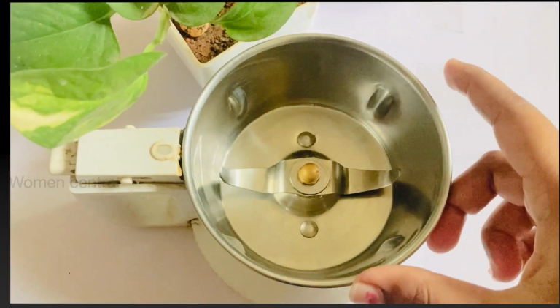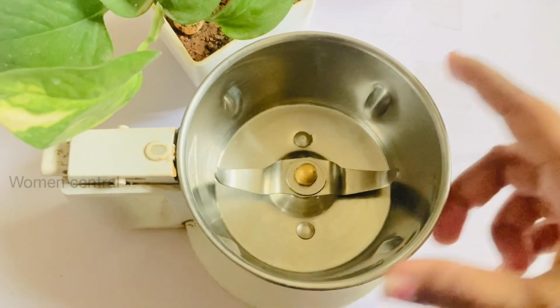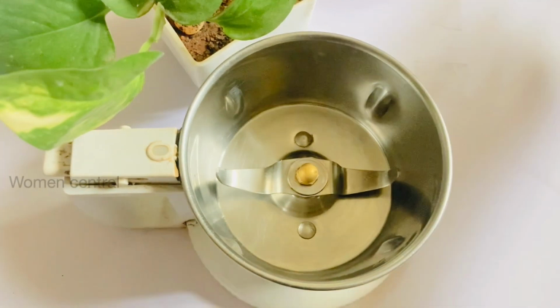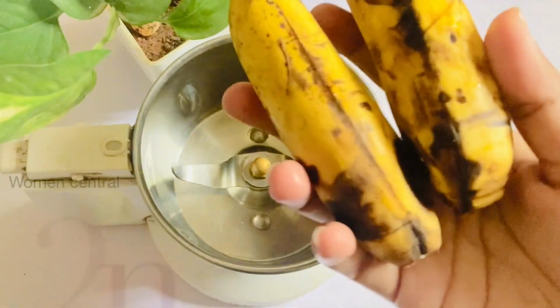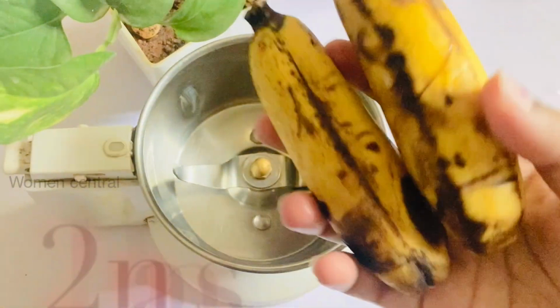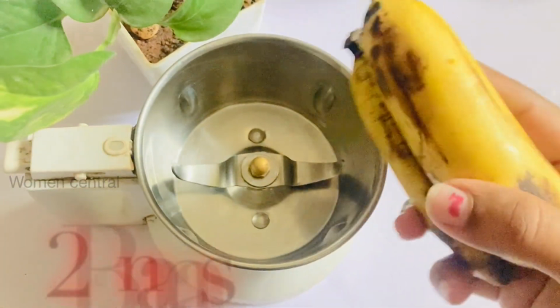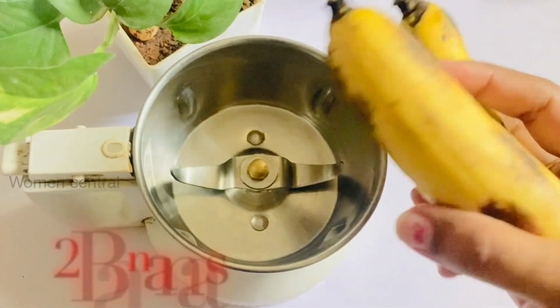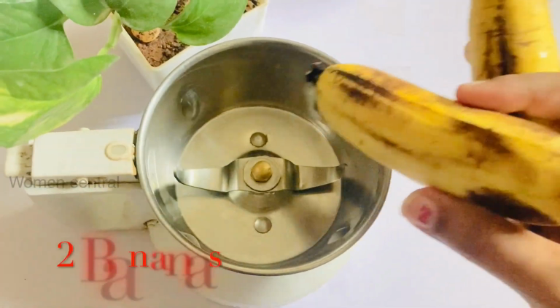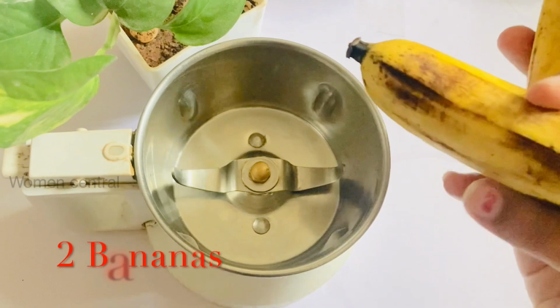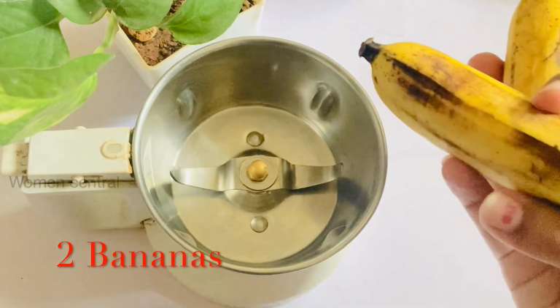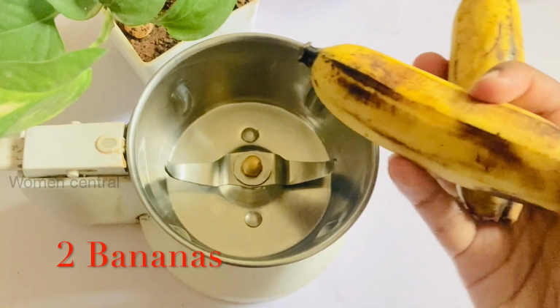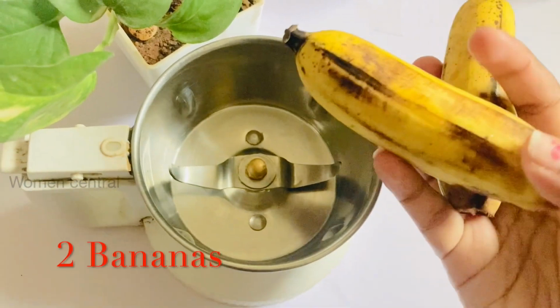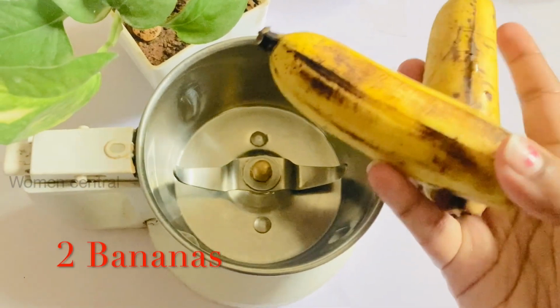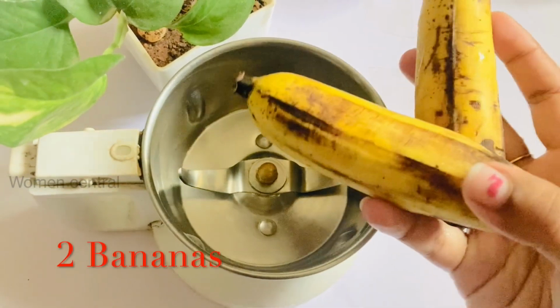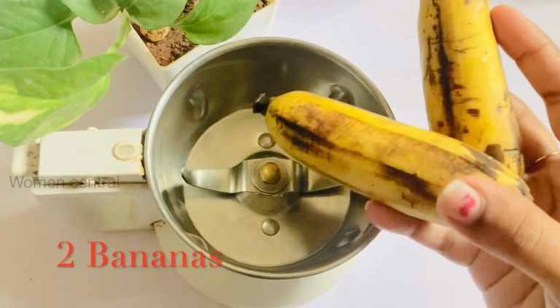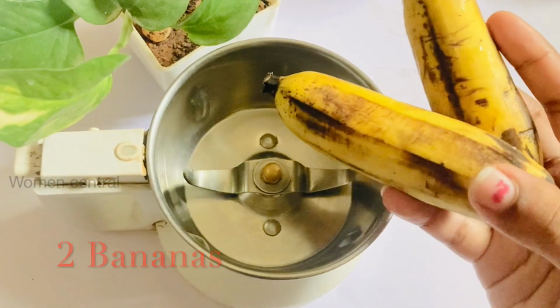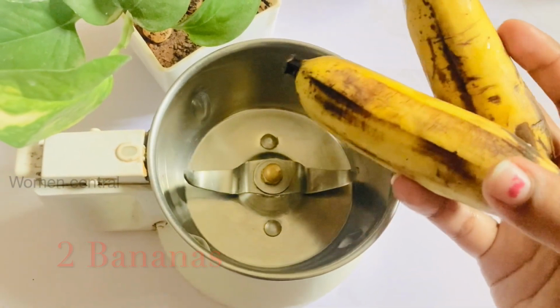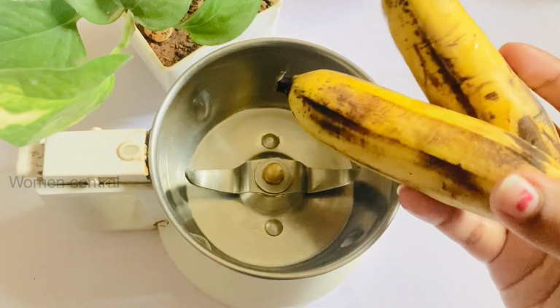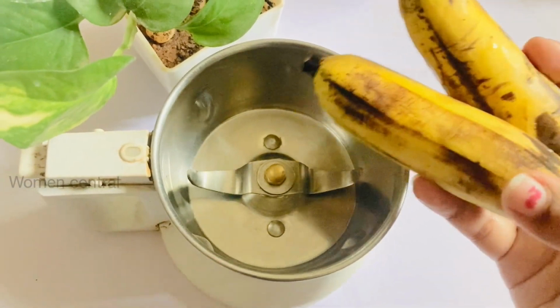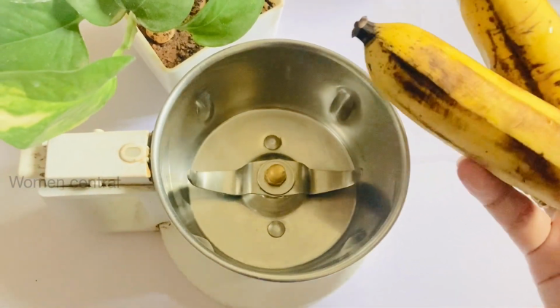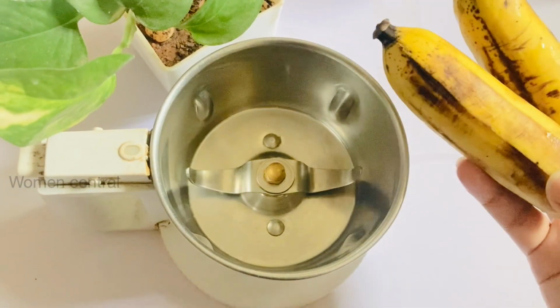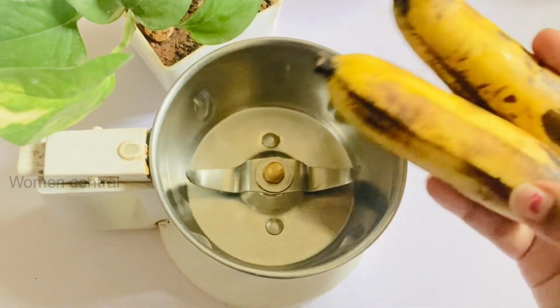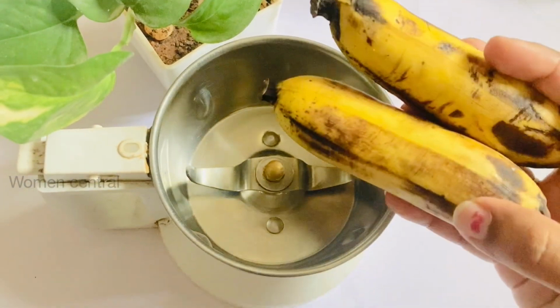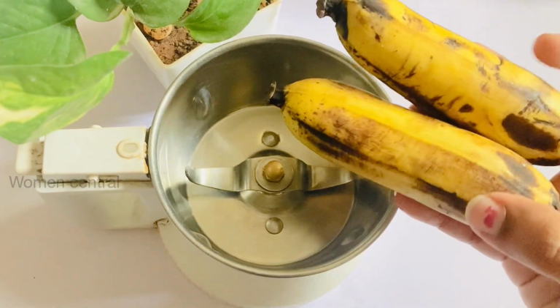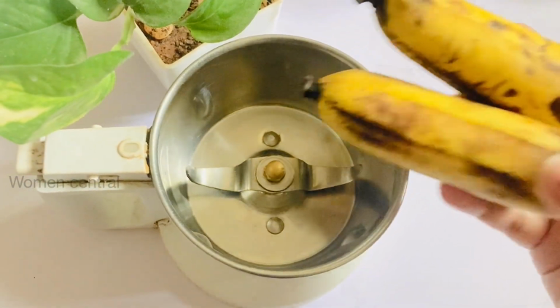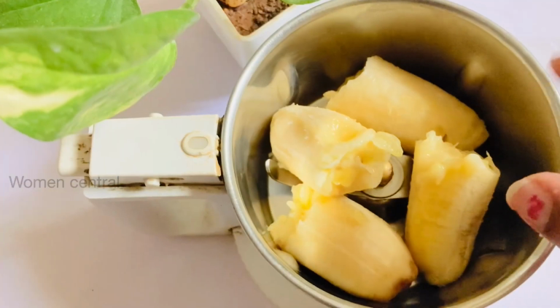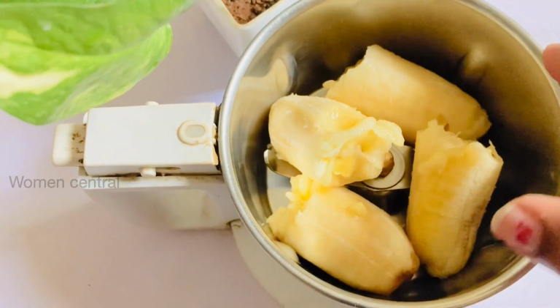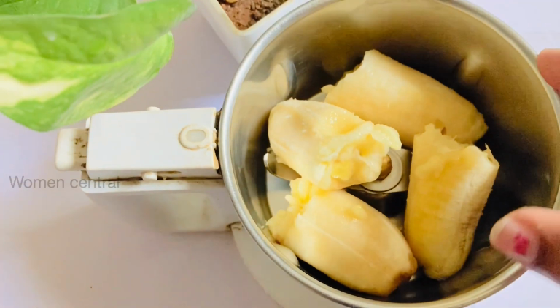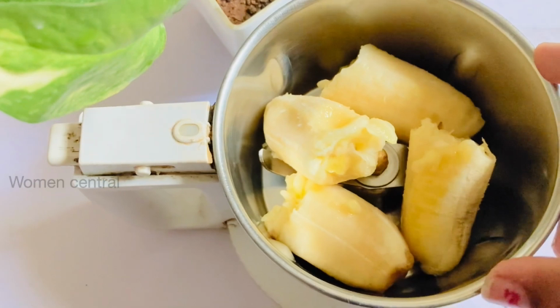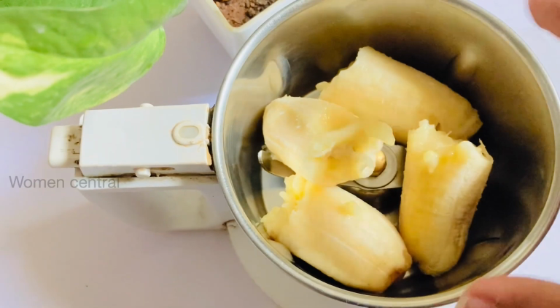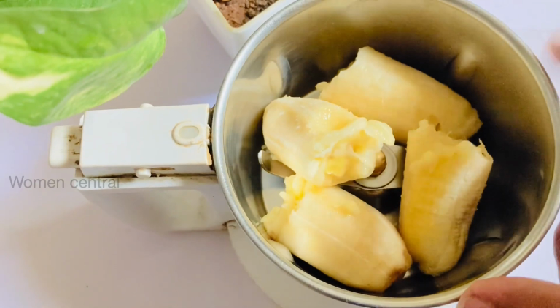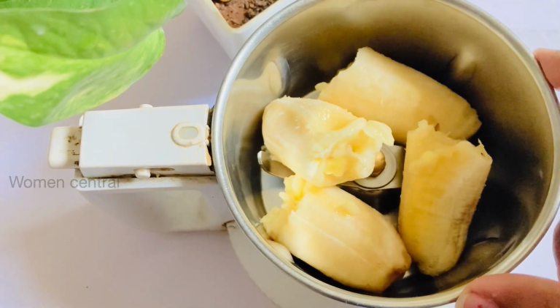First, I will add 2 bananas in the mix jar. If you like this, you can make a lot of weight gain.